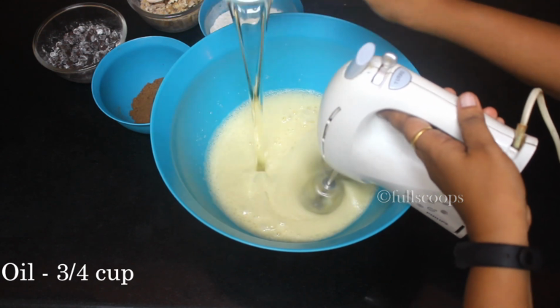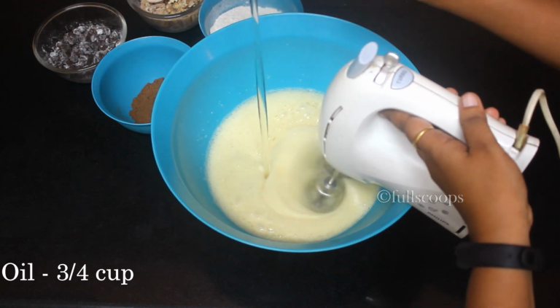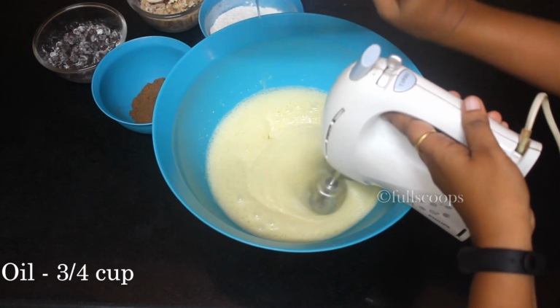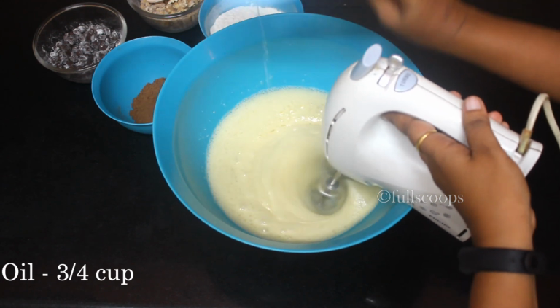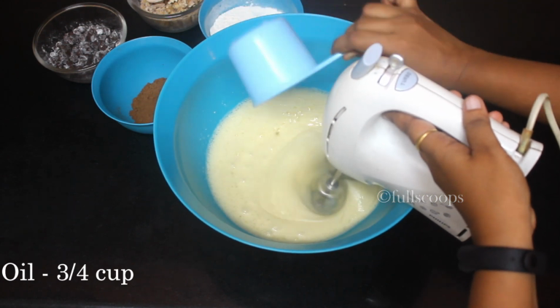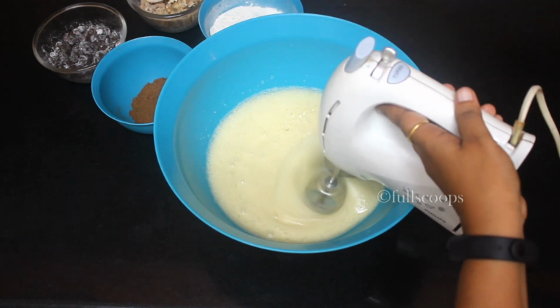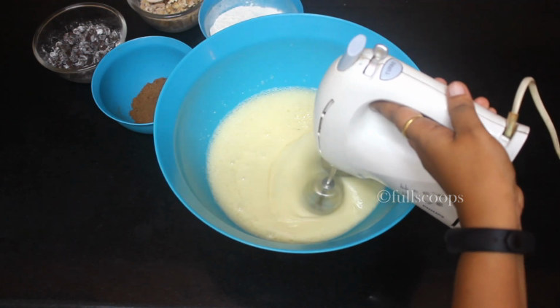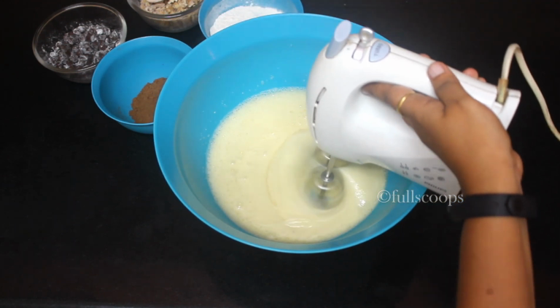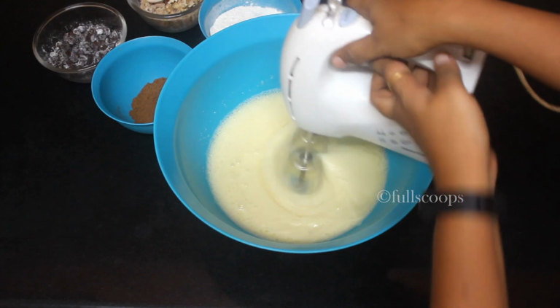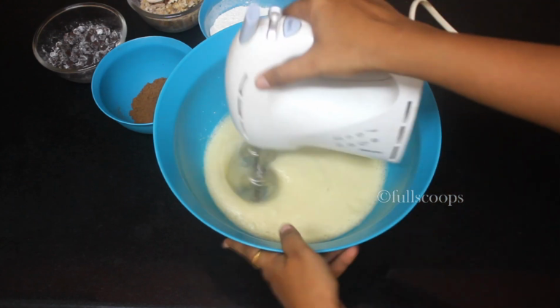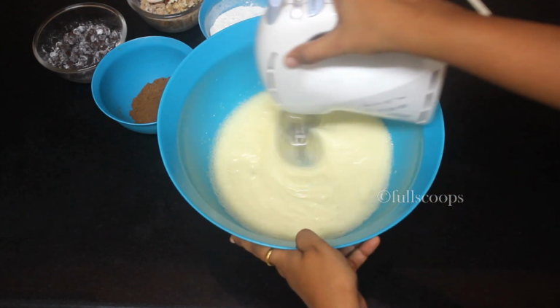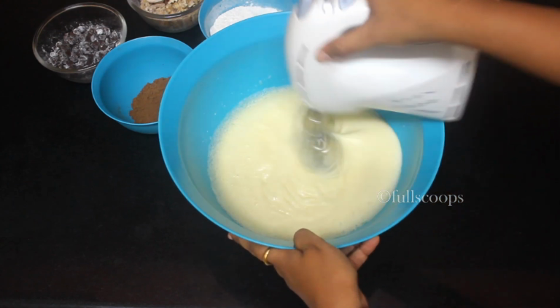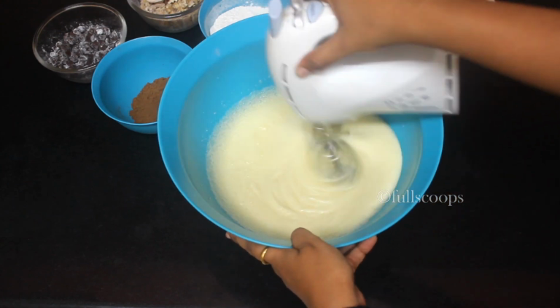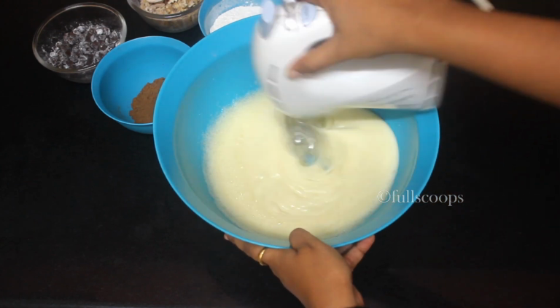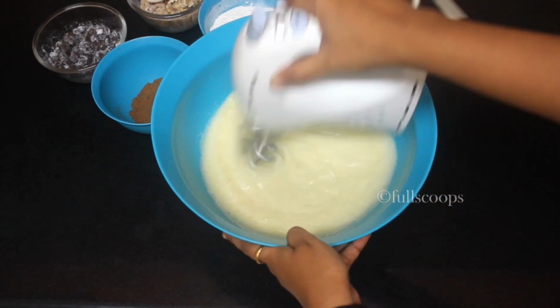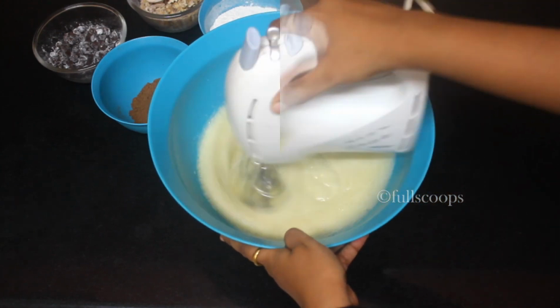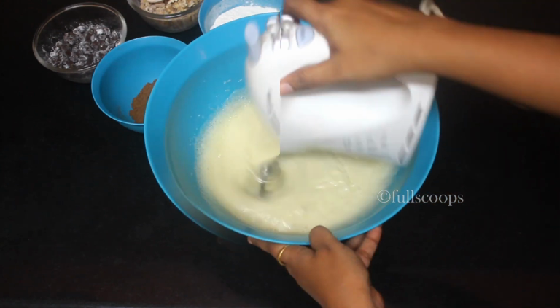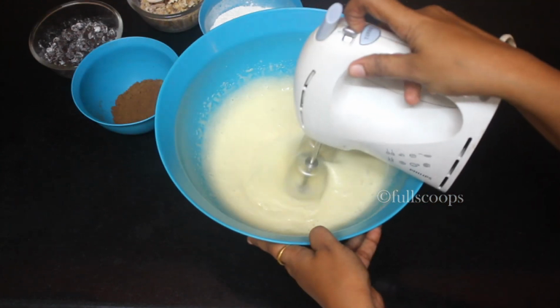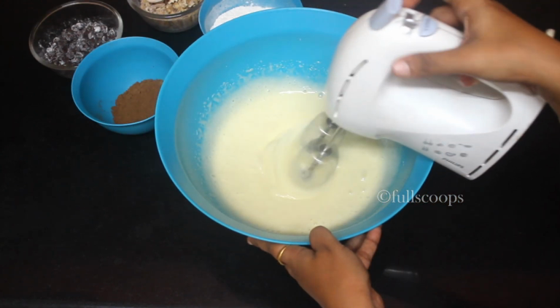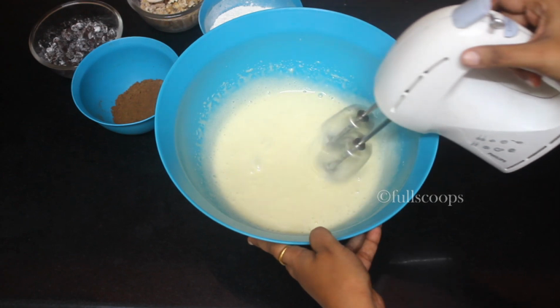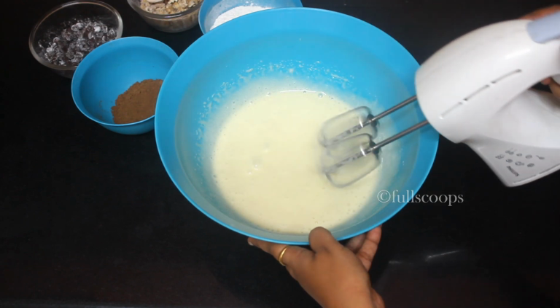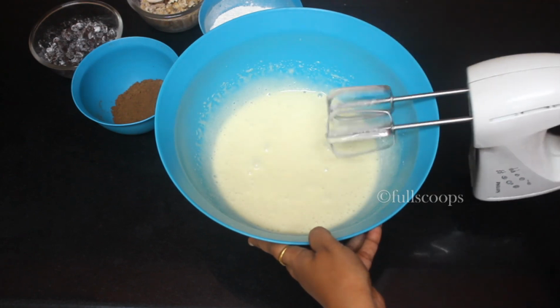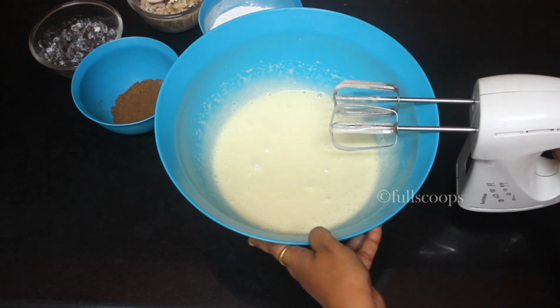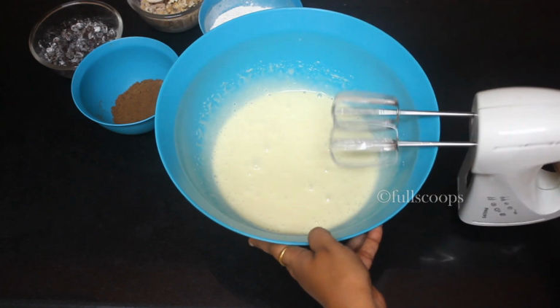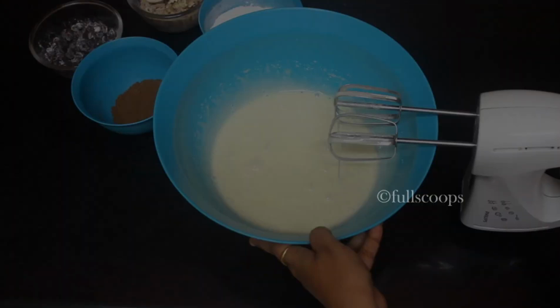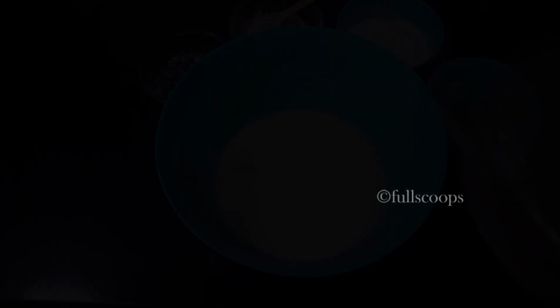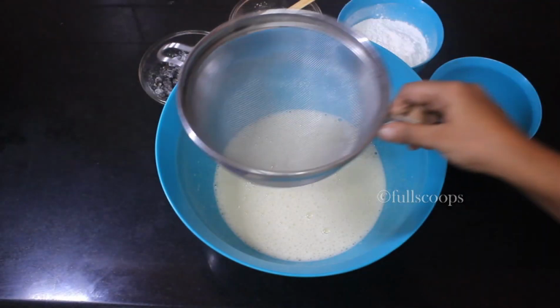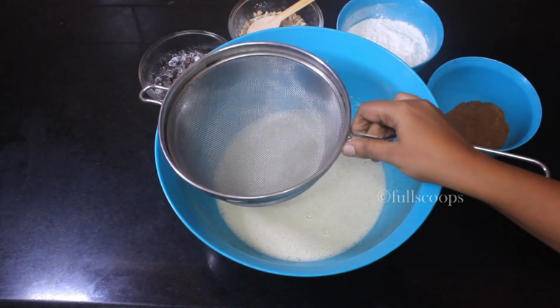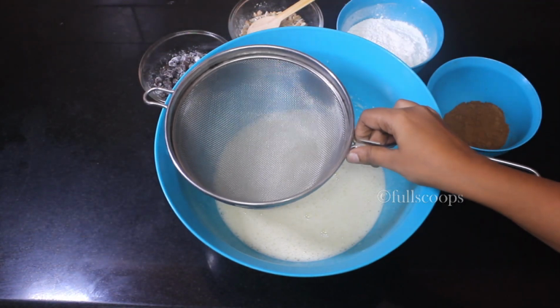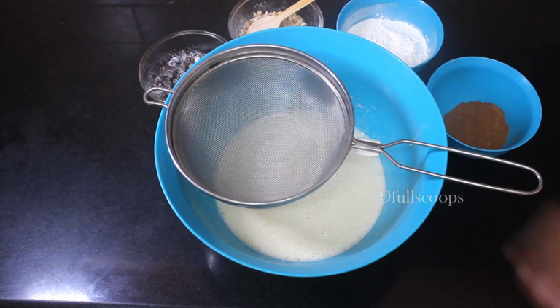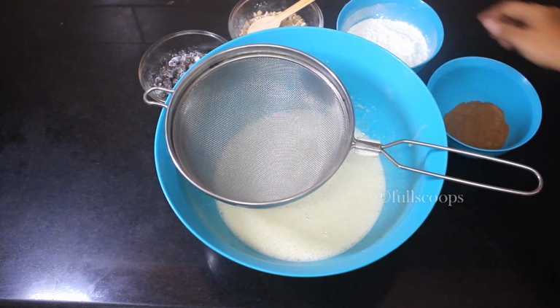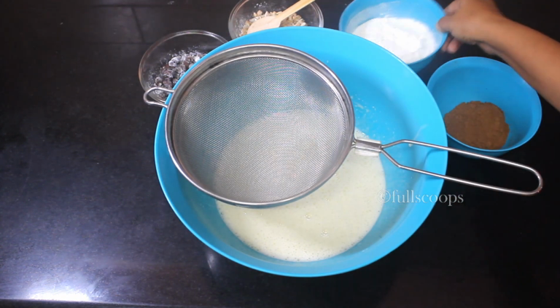Add the oil into the mix with the other wet ingredients and beat very well until it's all well incorporated. After beating all the wet ingredients, we'll start adding the dry ingredients.